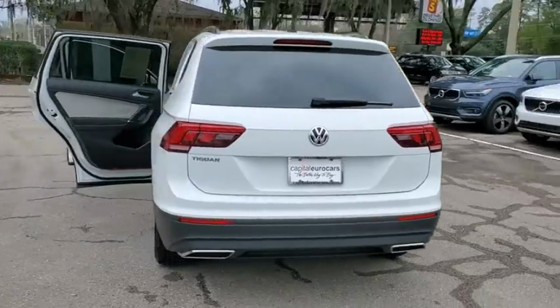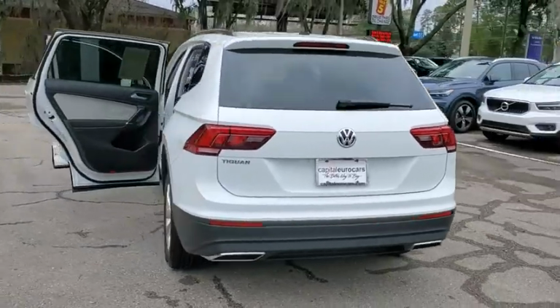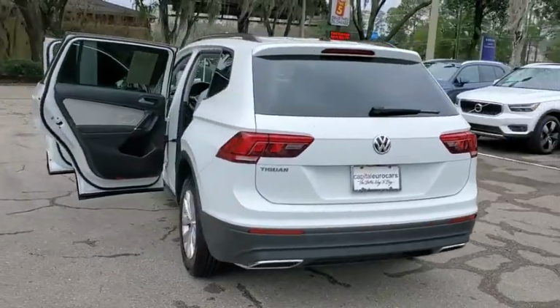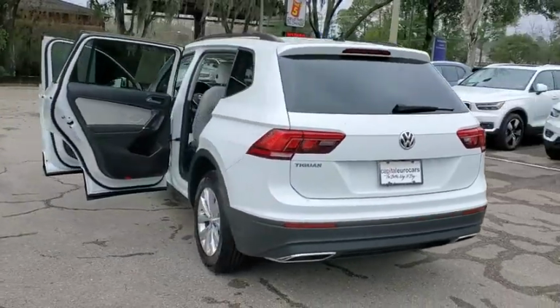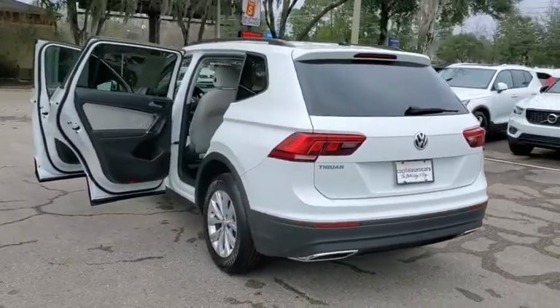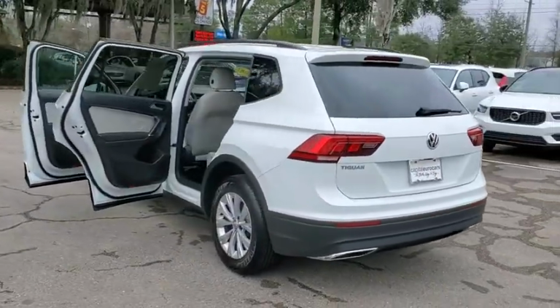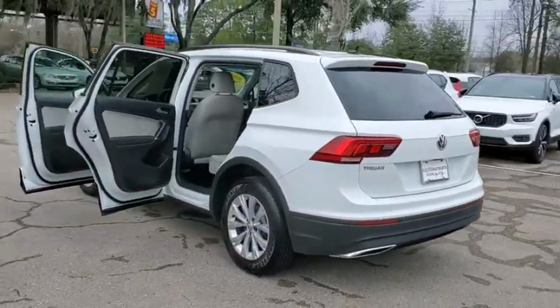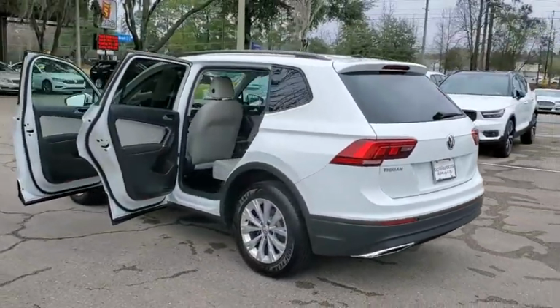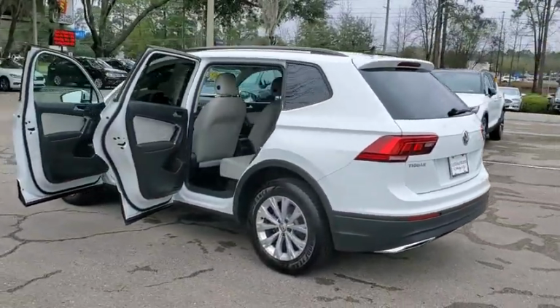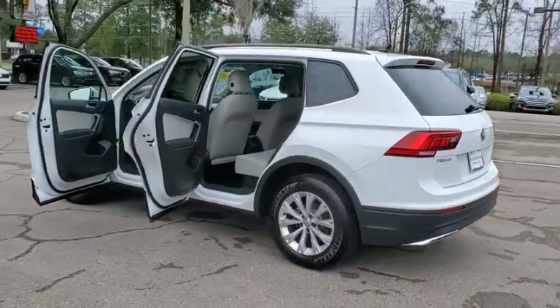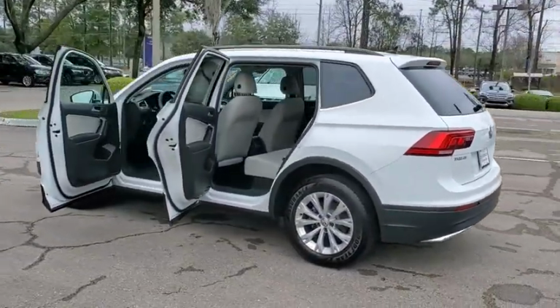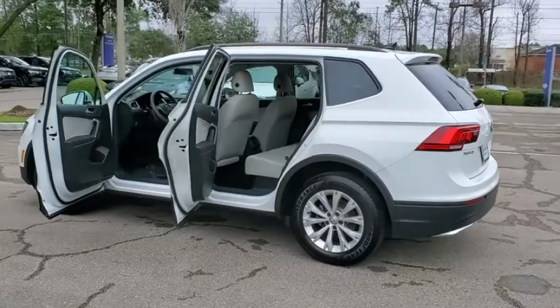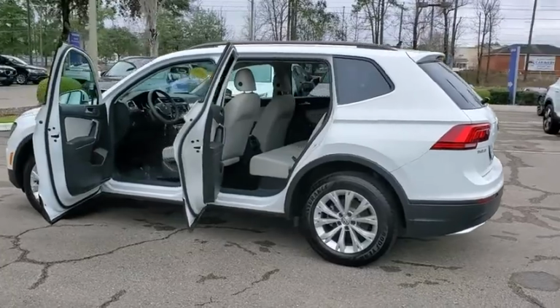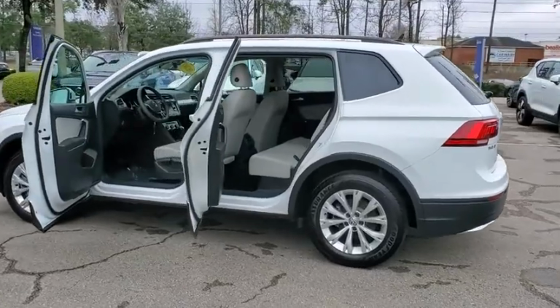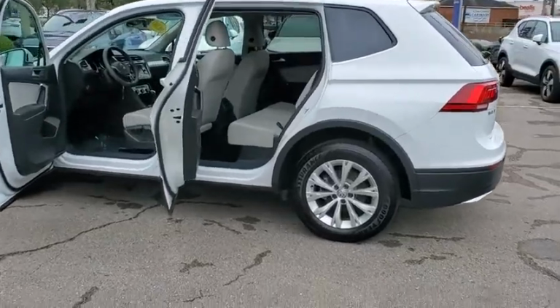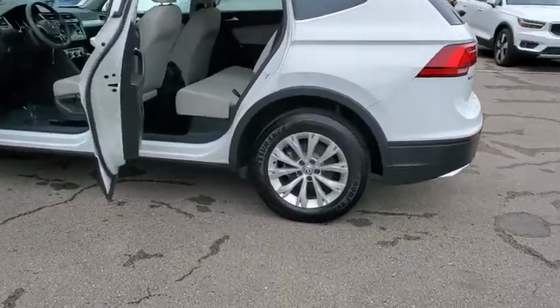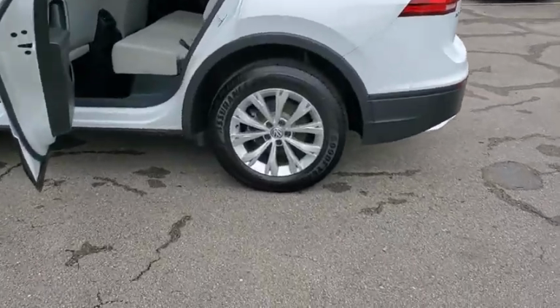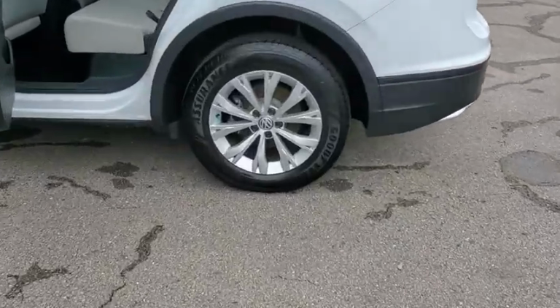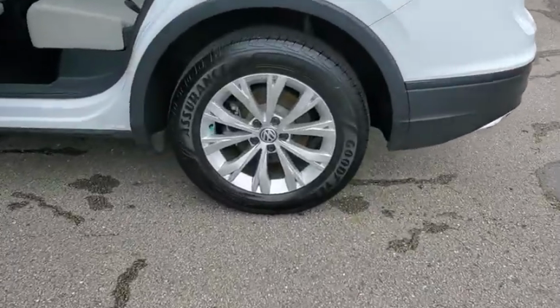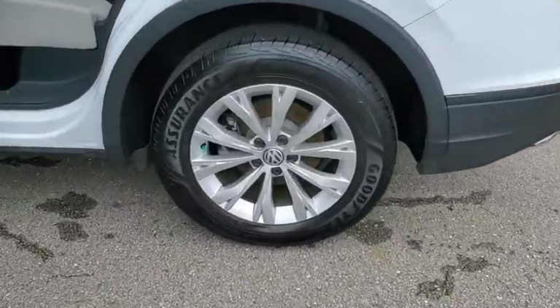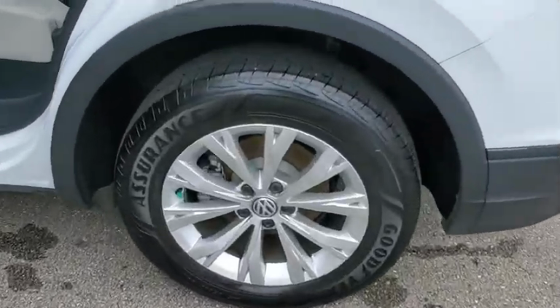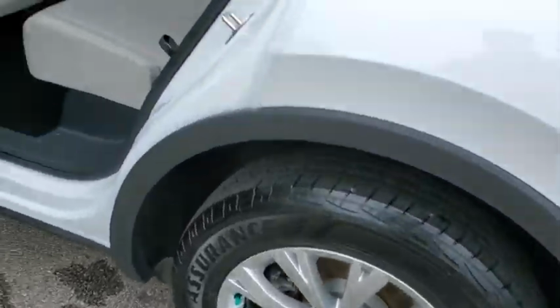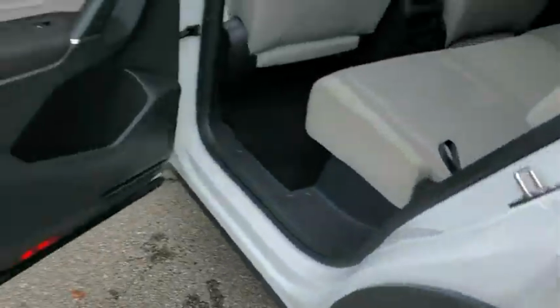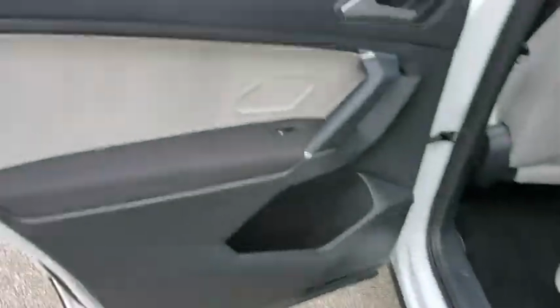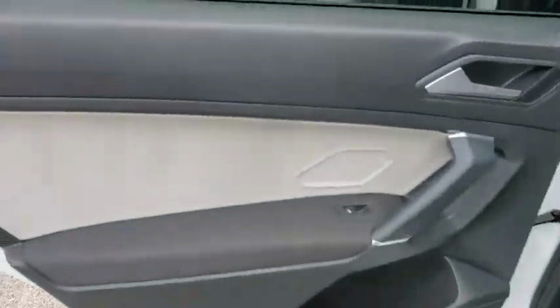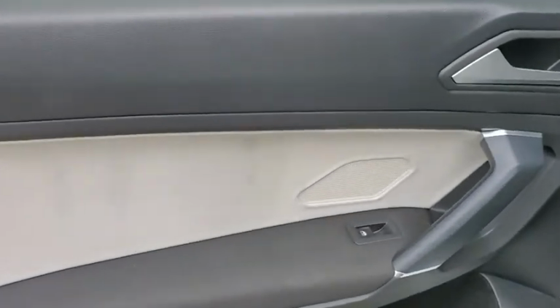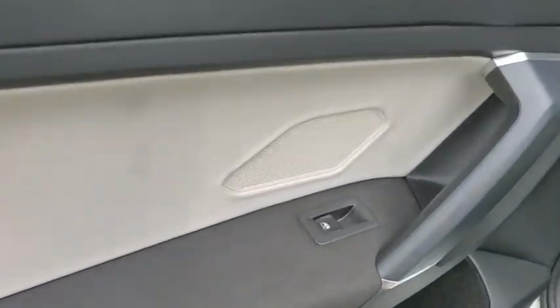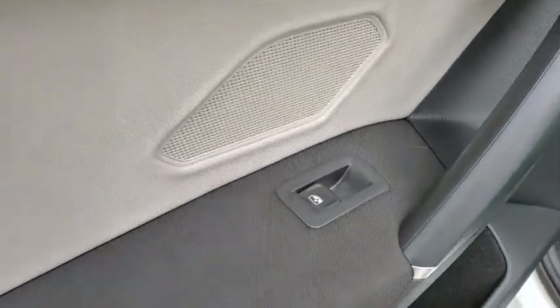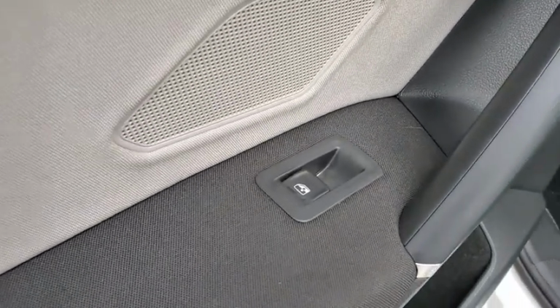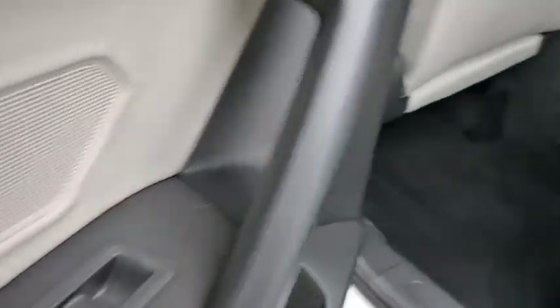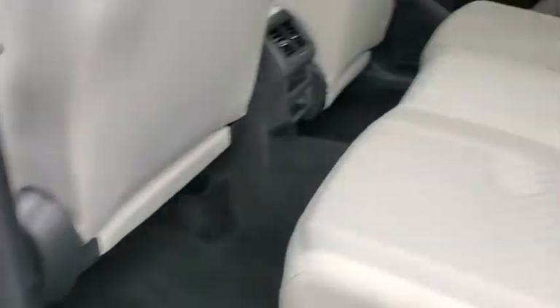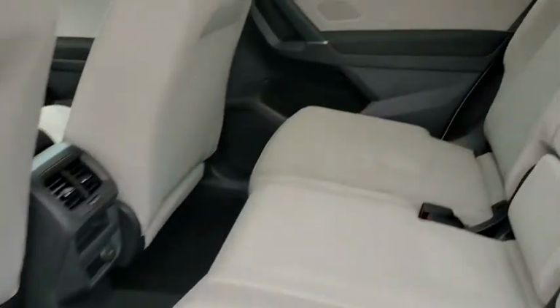Here are some of this vehicle's great options: traction control, dual airbags, alloy wheels, power steering, four-wheel disc brakes, four-wheel independent suspension, trip computer, and rear window defroster.